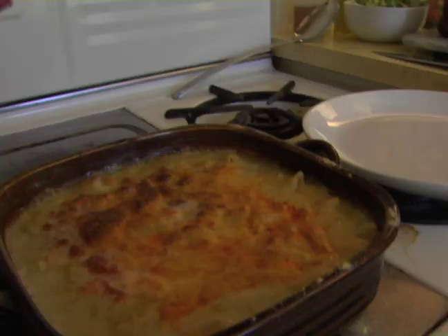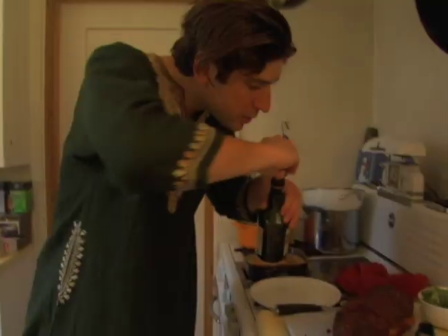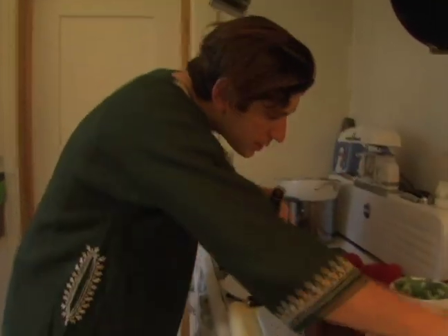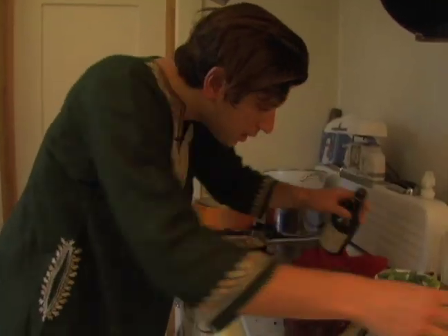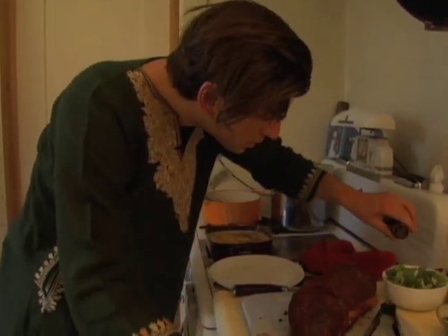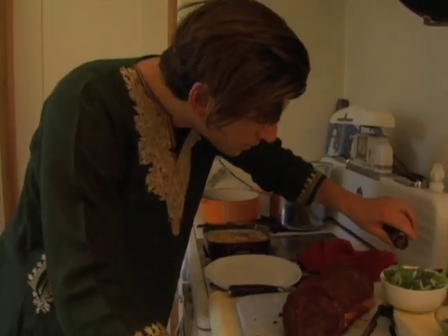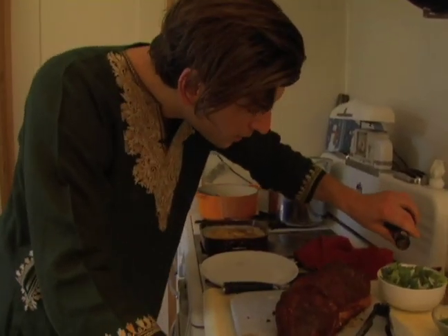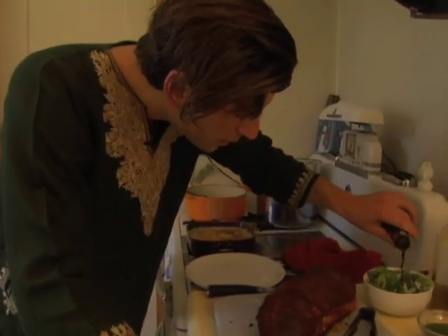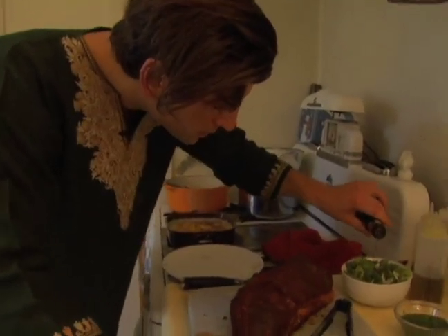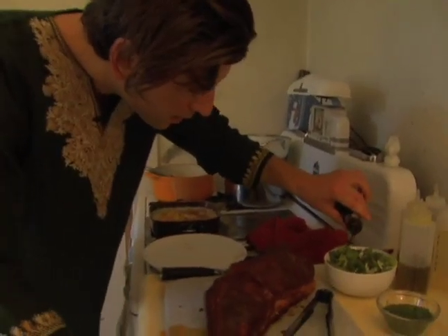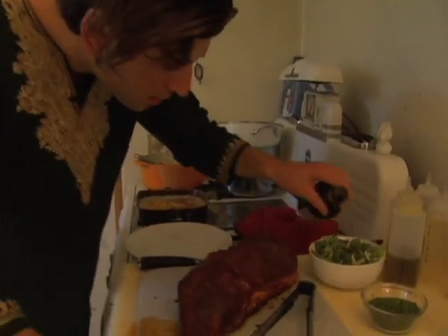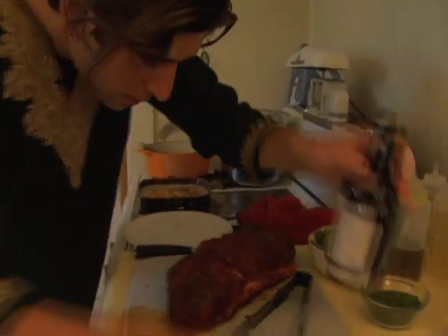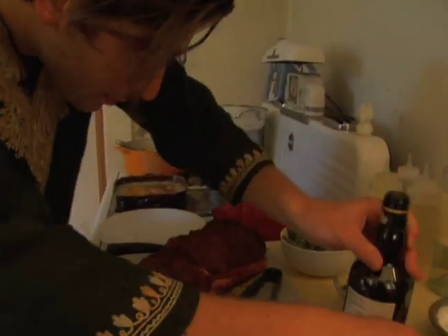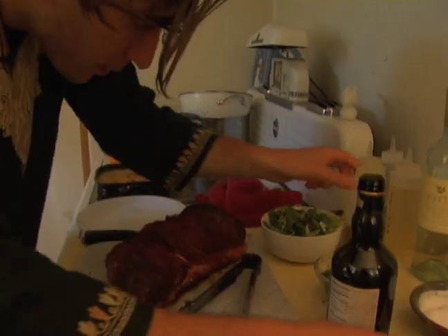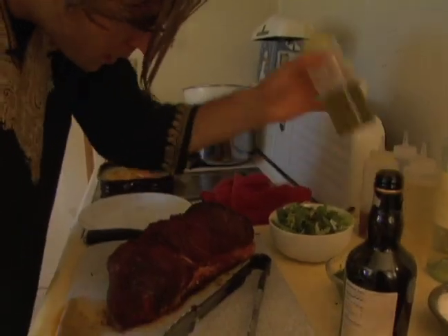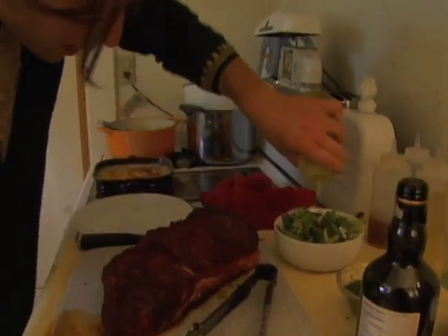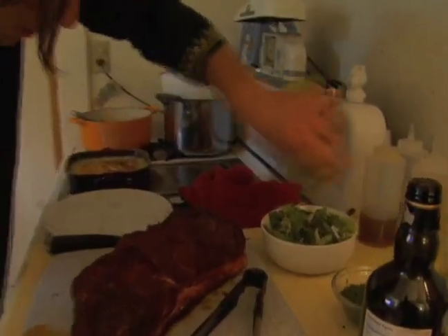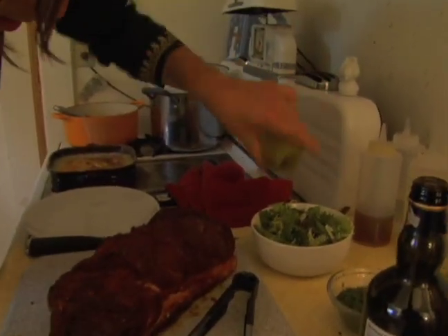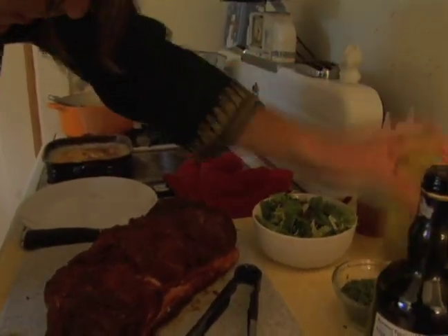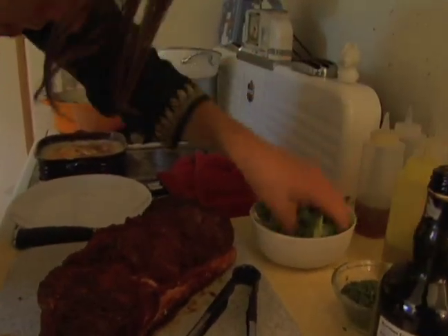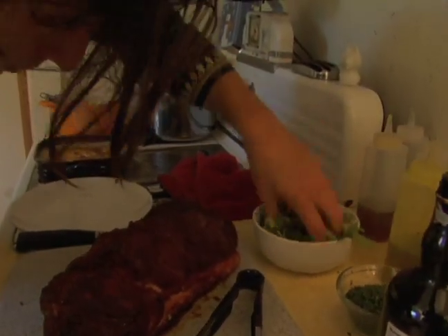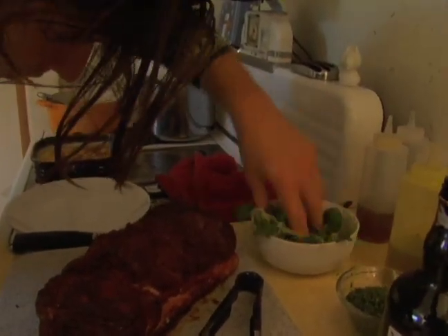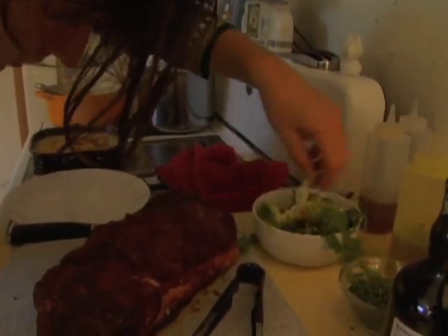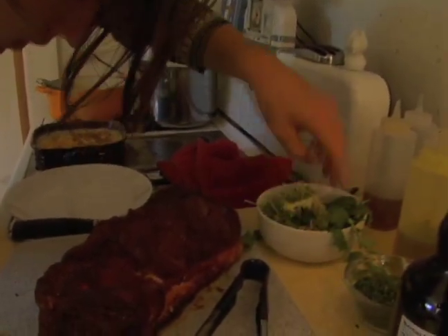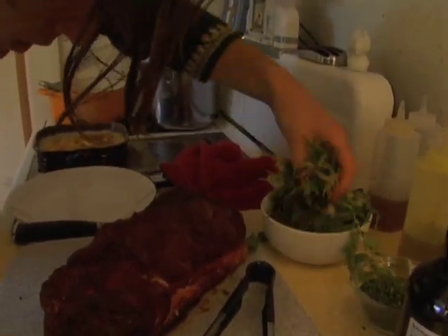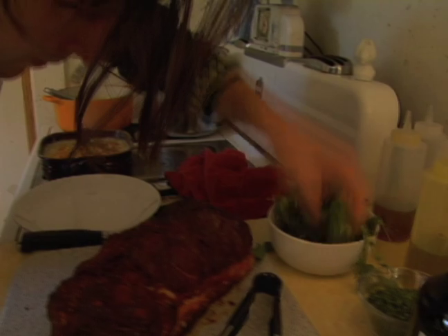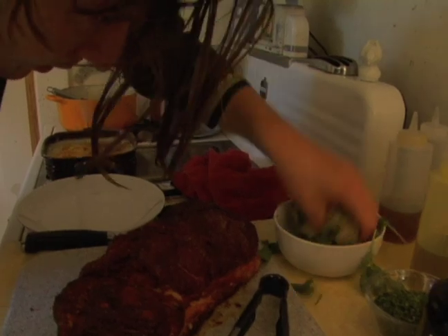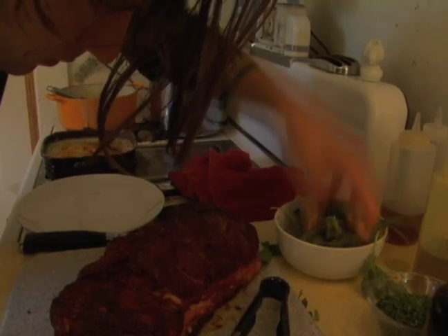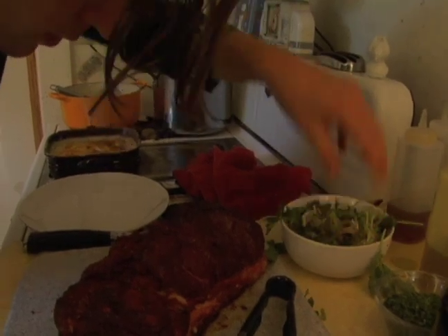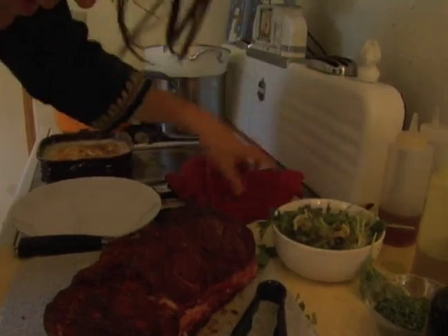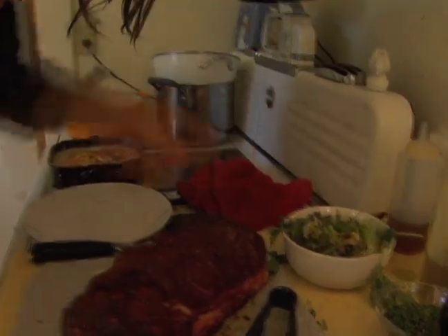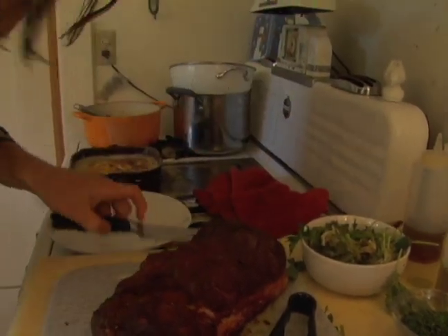I'm going to toss these greens with a little bit of balsamic, hit it with a touch of olive oil, and just give it a nice little toss. Nothing too crazy — just a little sweetness.